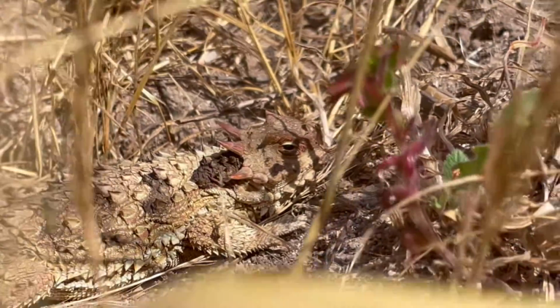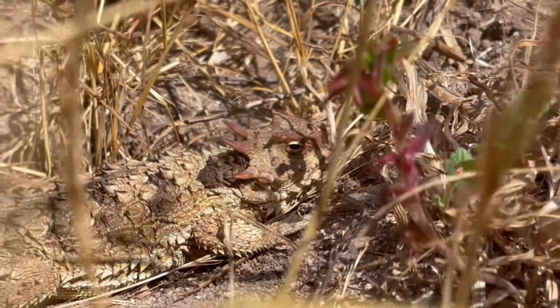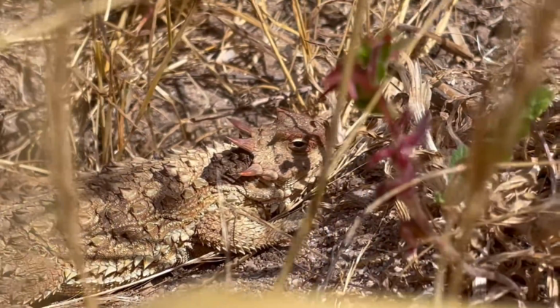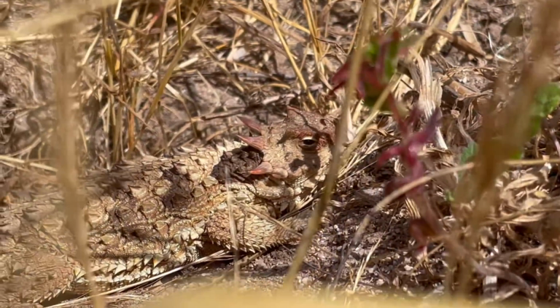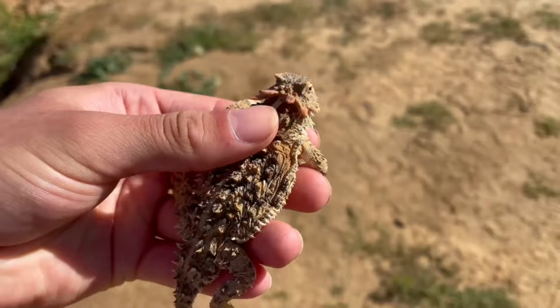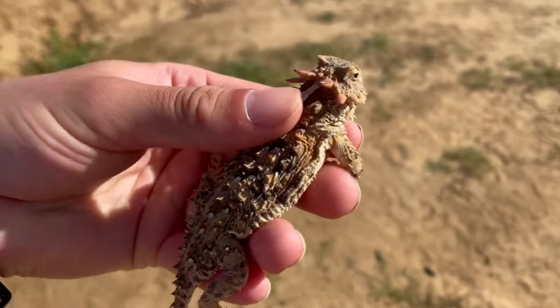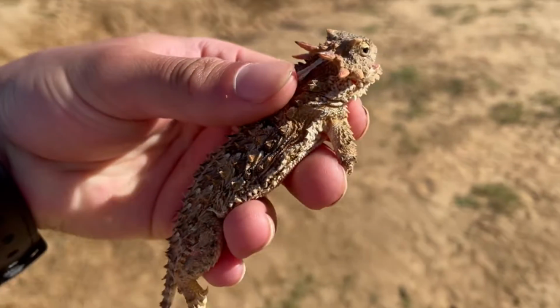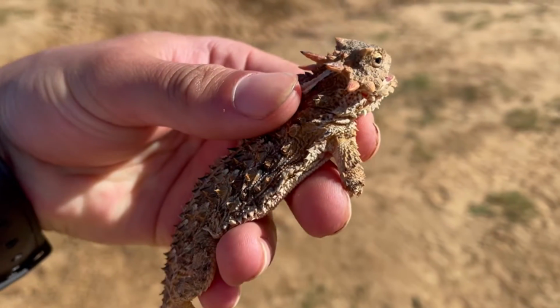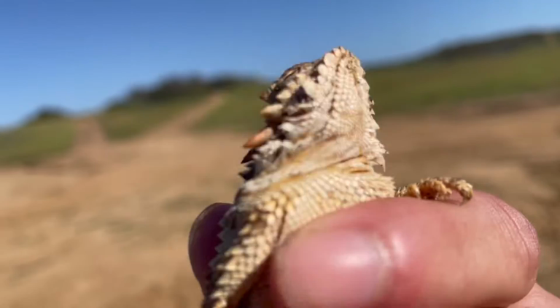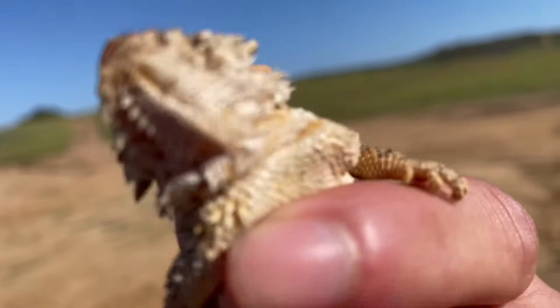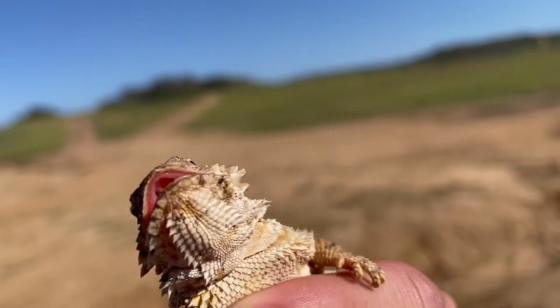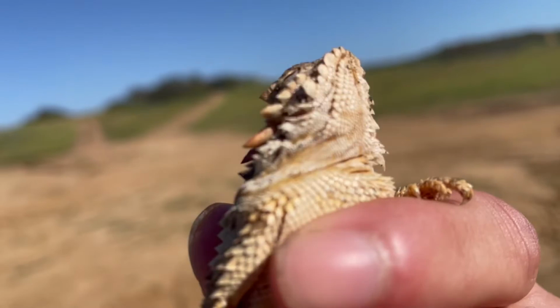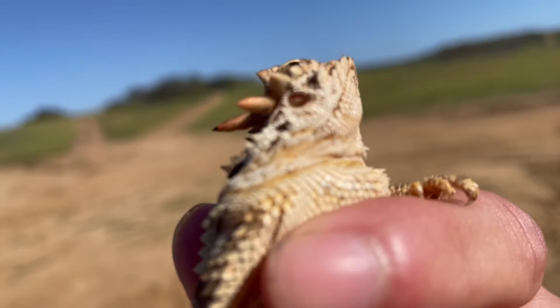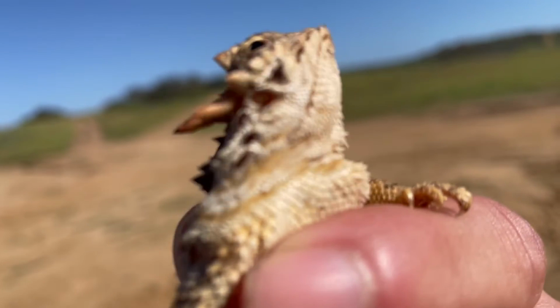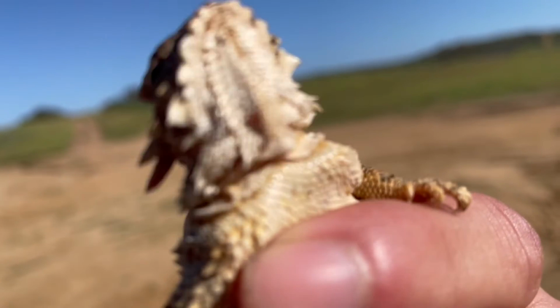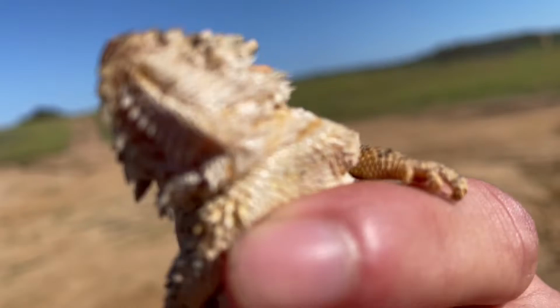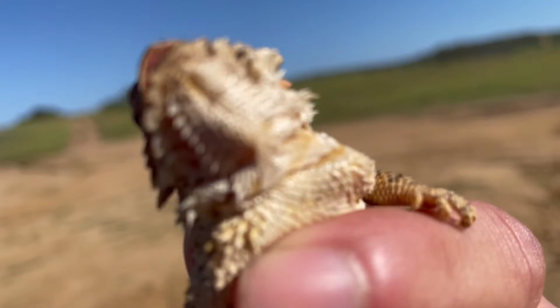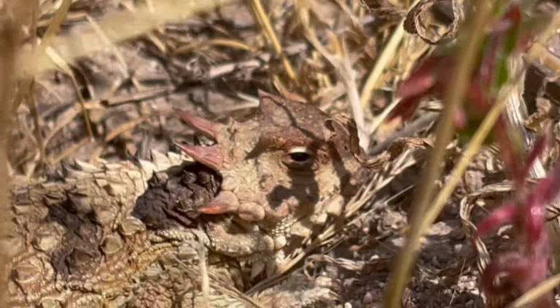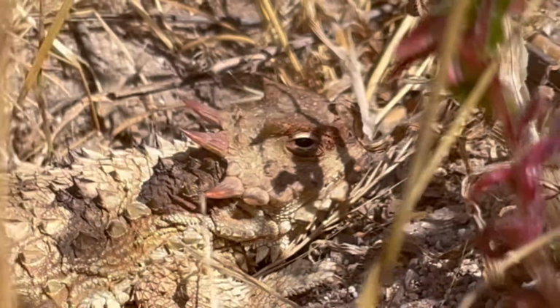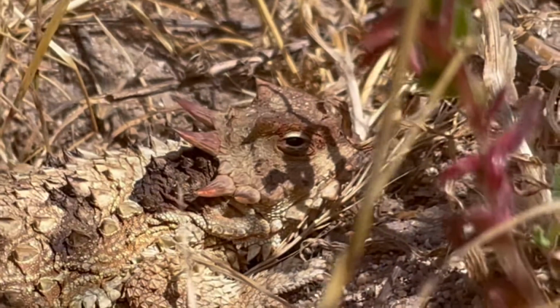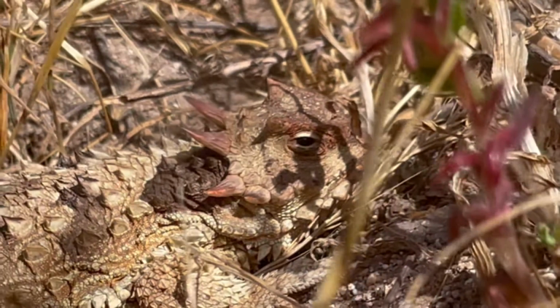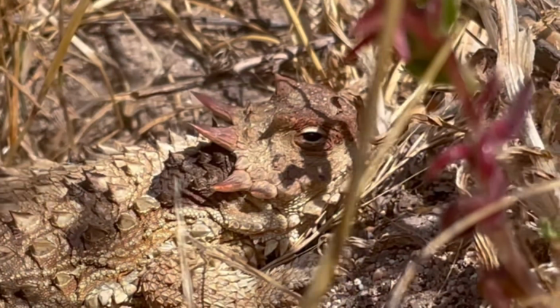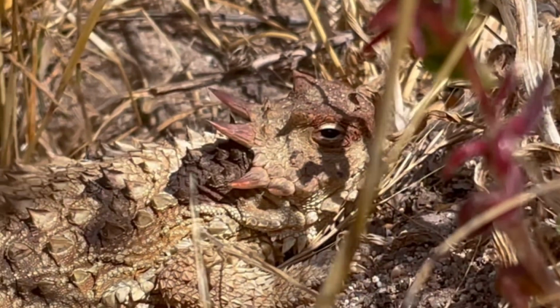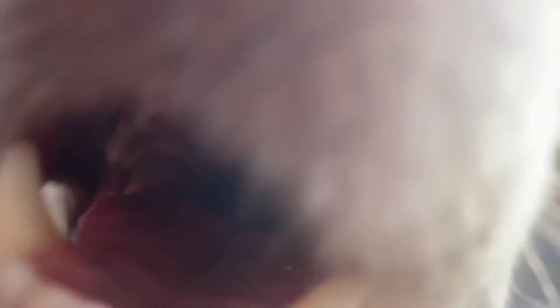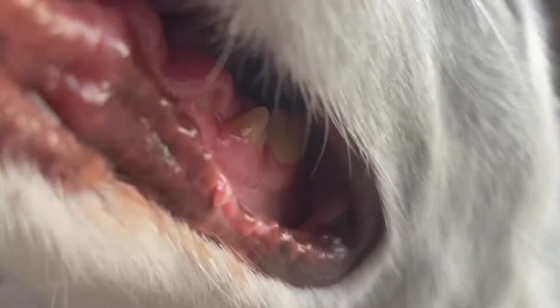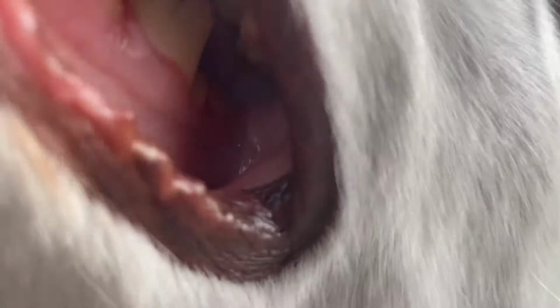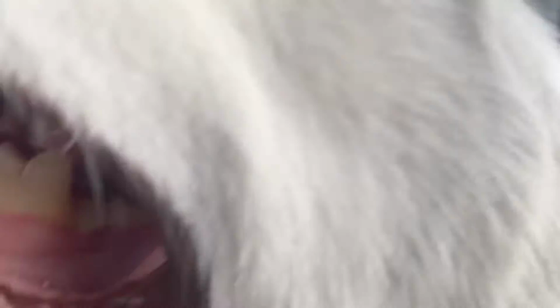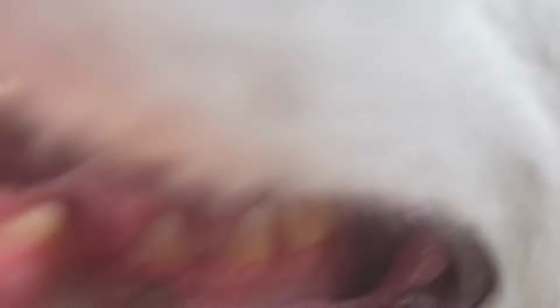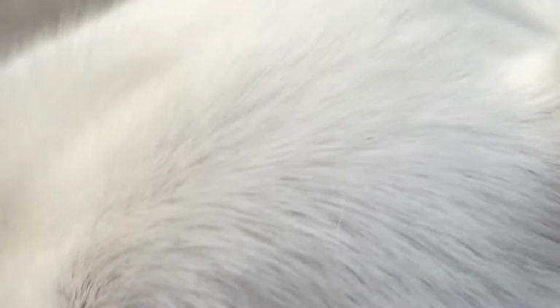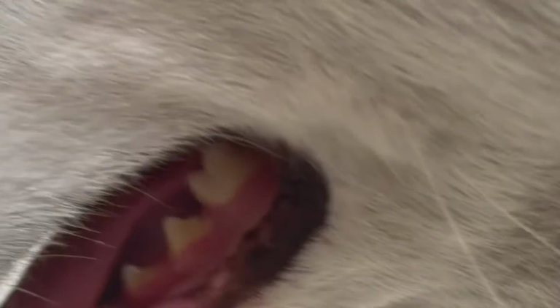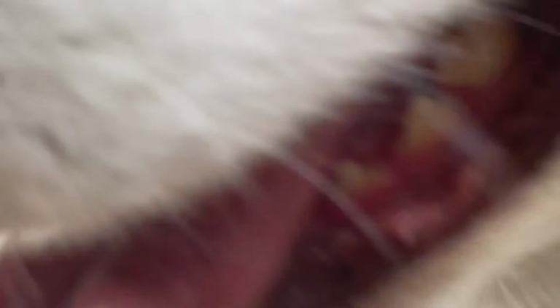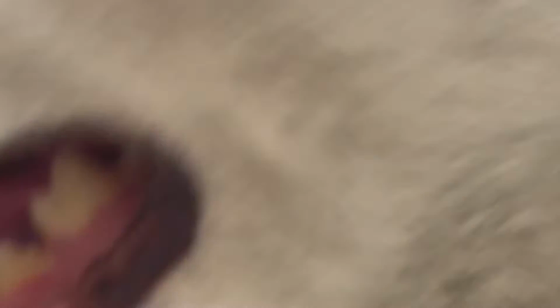They can also inflate with air to become larger and harder to swallow while moving their head side to side to jab the predator with their horns. The last resort is to spray the predator with blood from the corners of its eyes, which has been shown to be mainly canid-induced, repelling coyotes, foxes, or dogs.